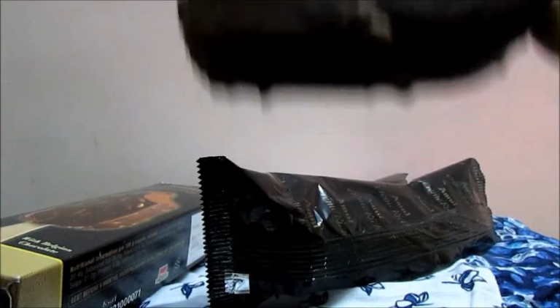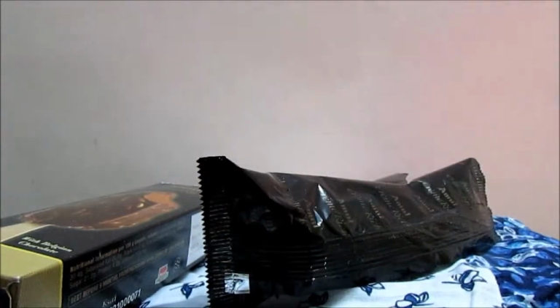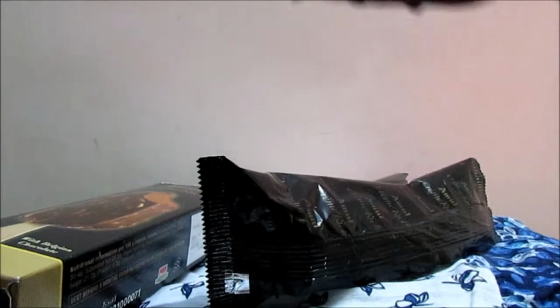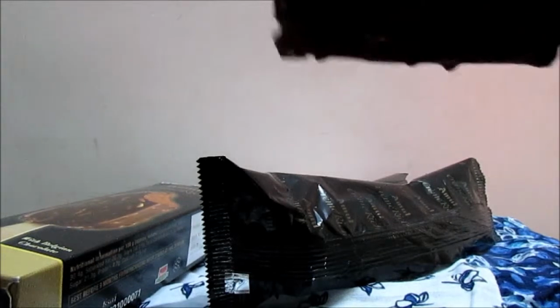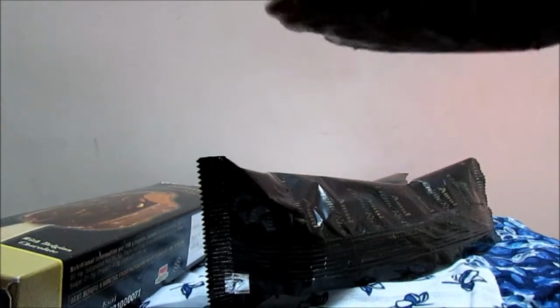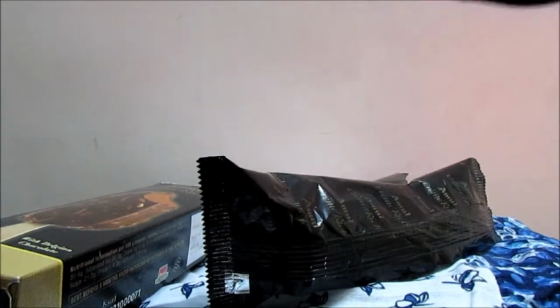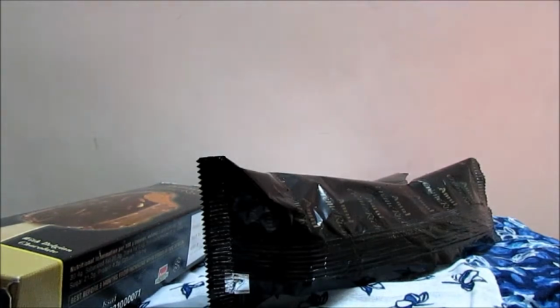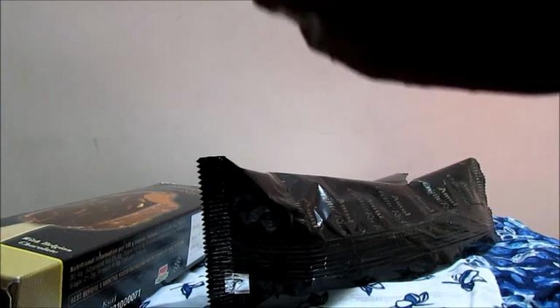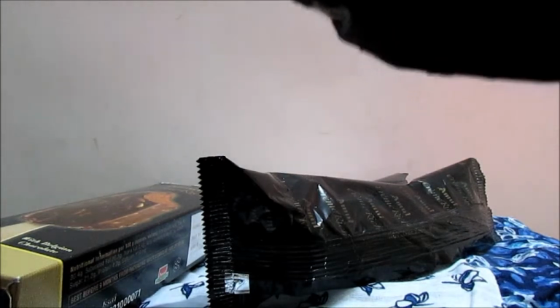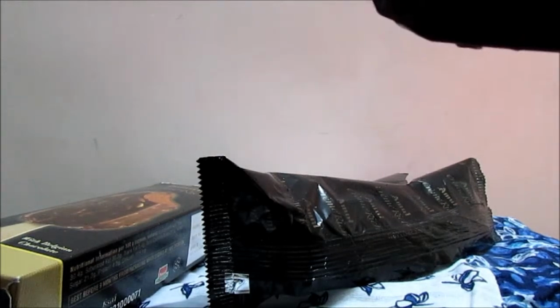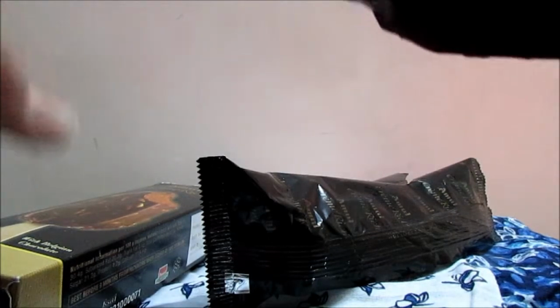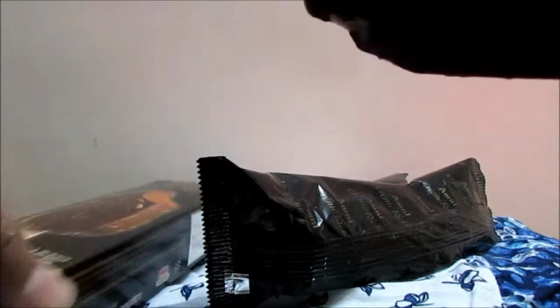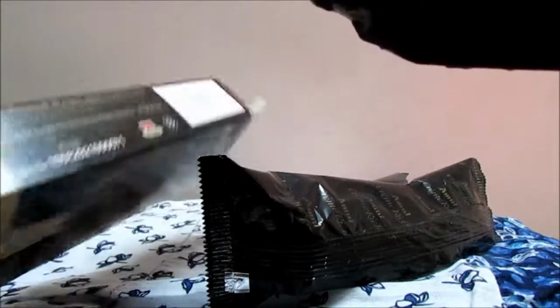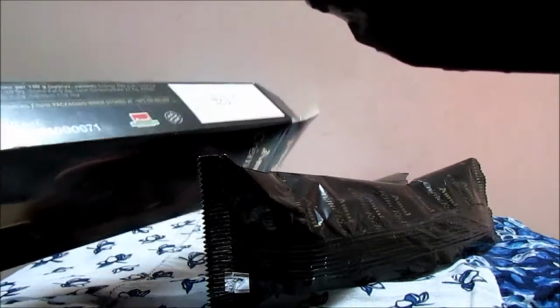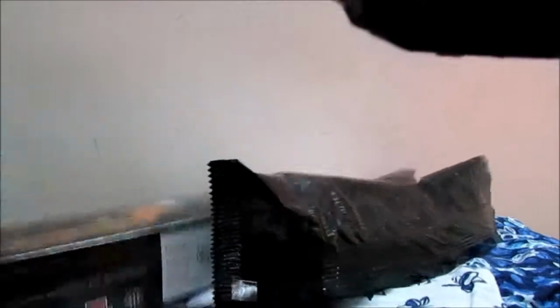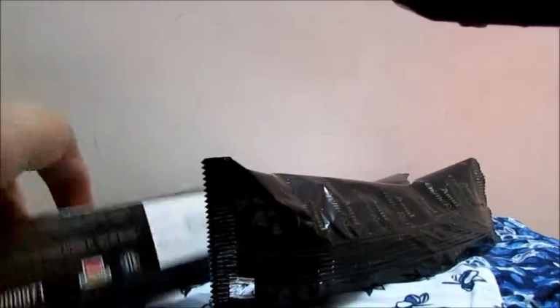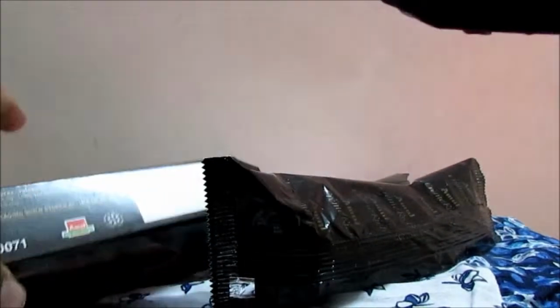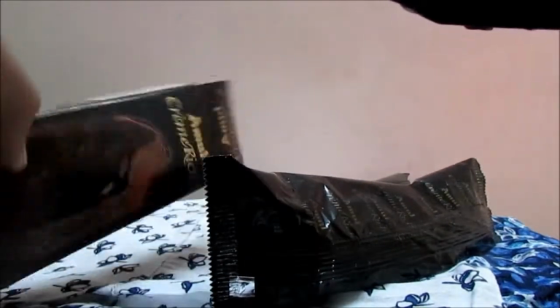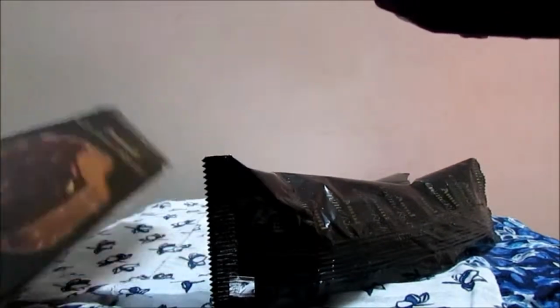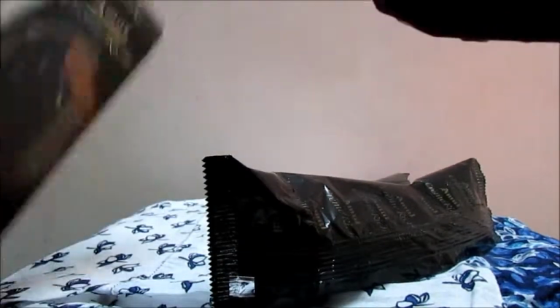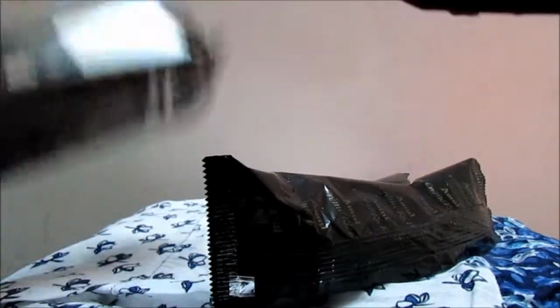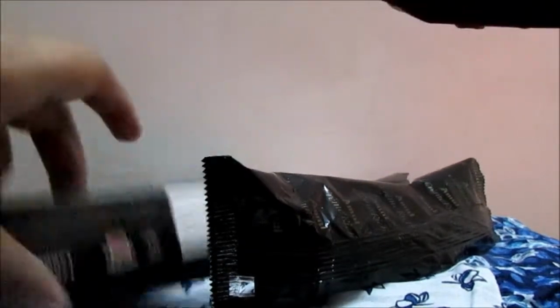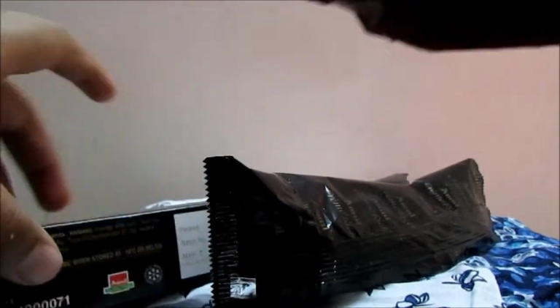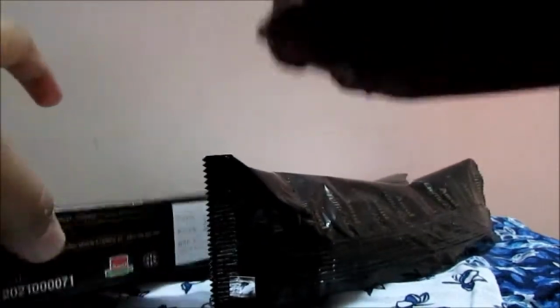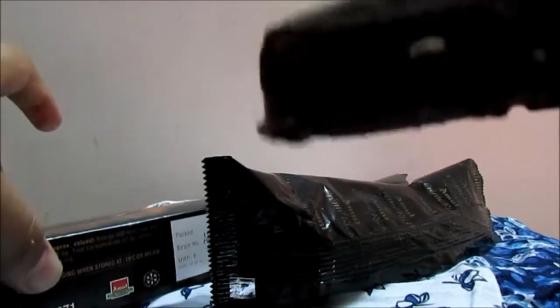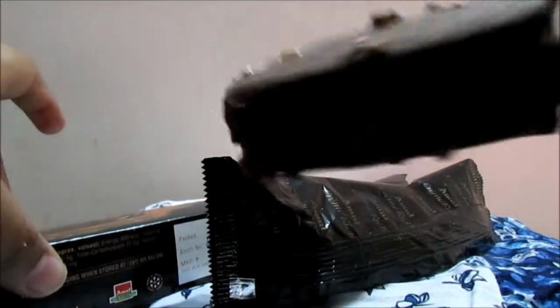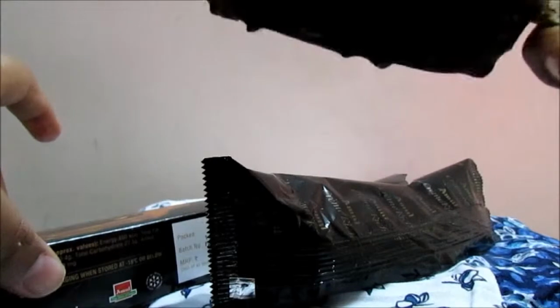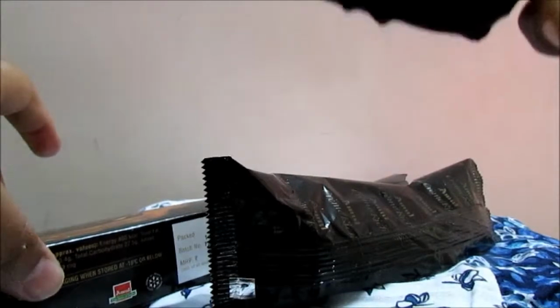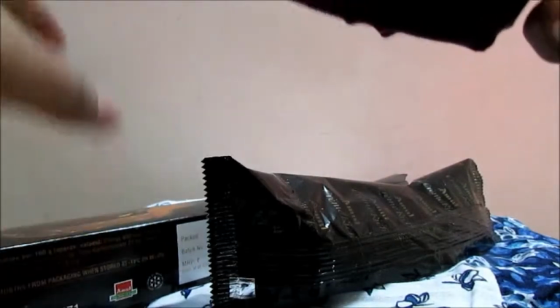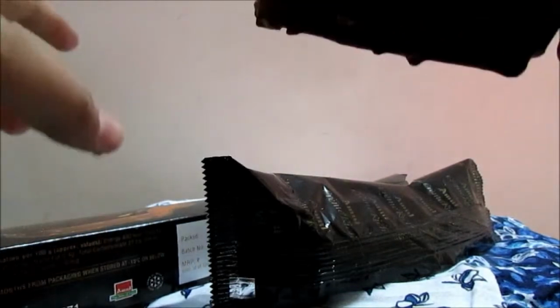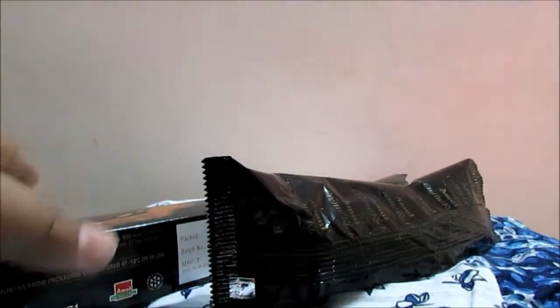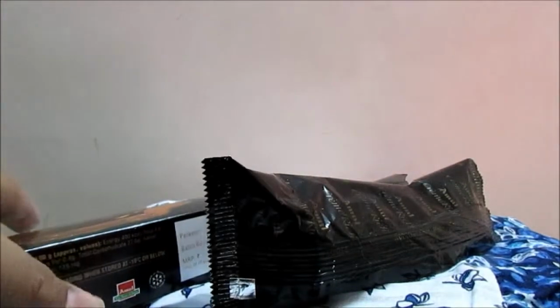I would rate this four out of five, mainly because of the pricing and the taste. The taste is really good — almost like the Magnum — and it's definitely good for the price.